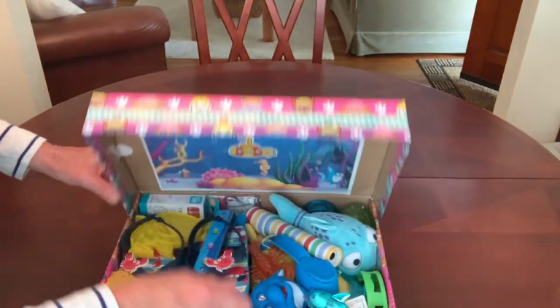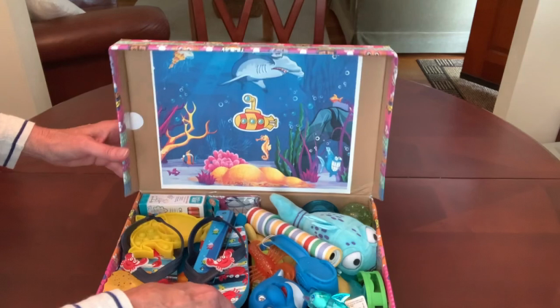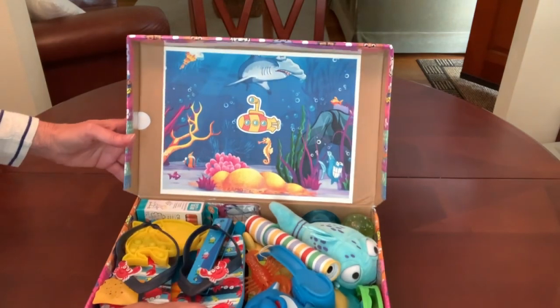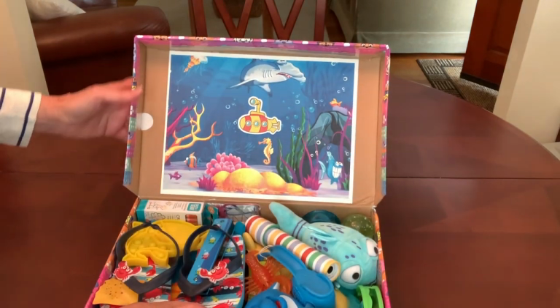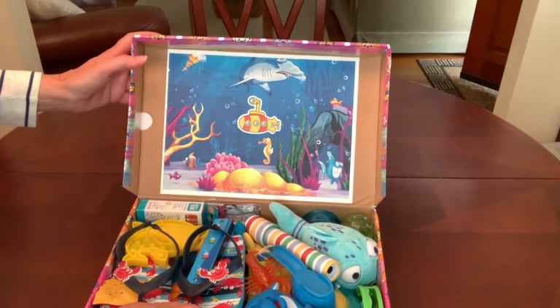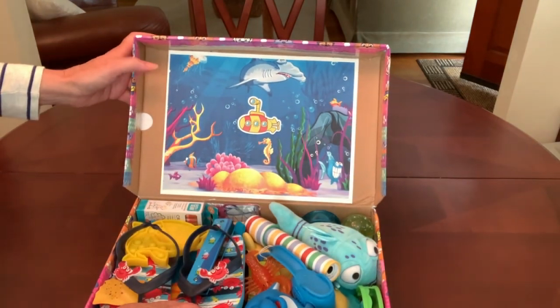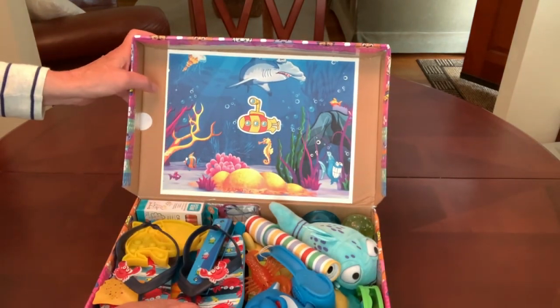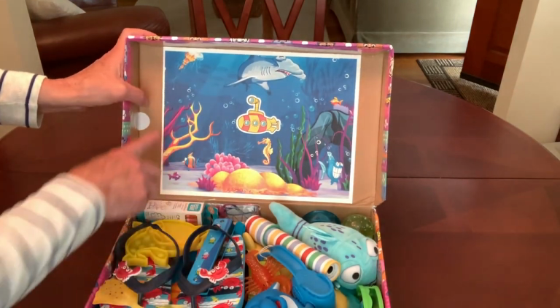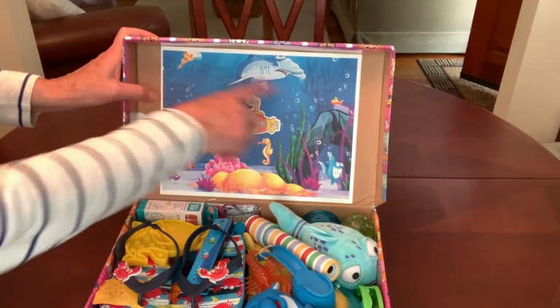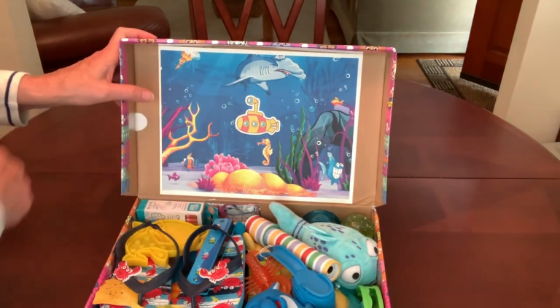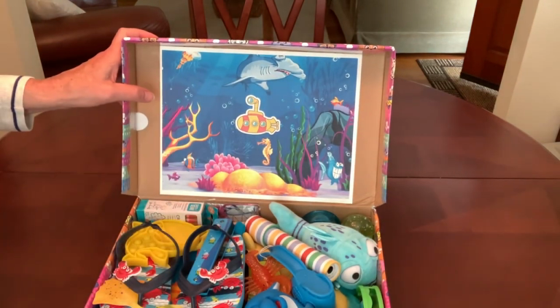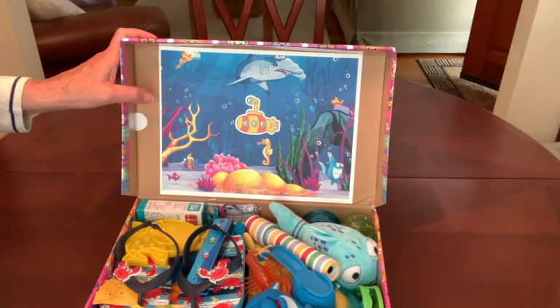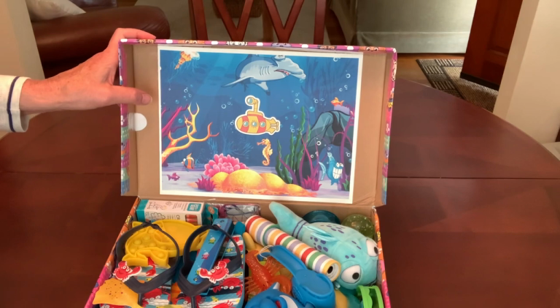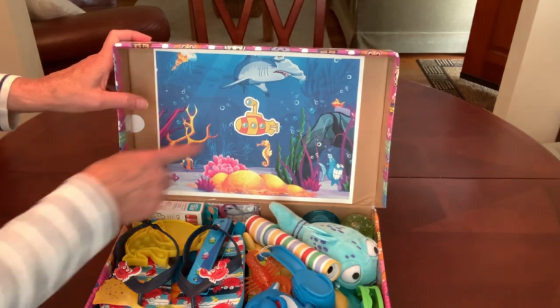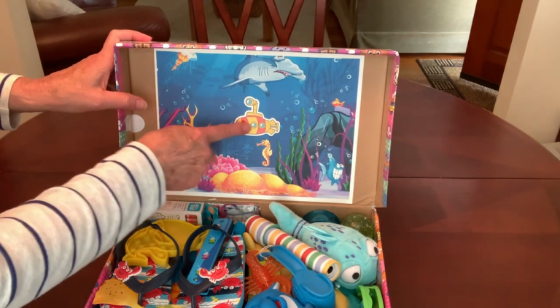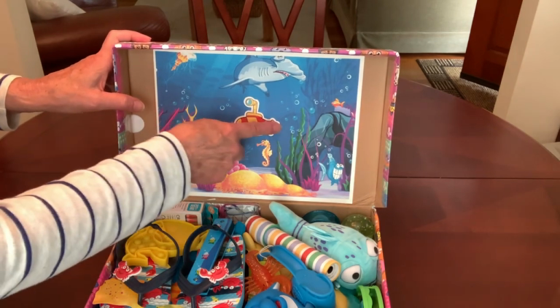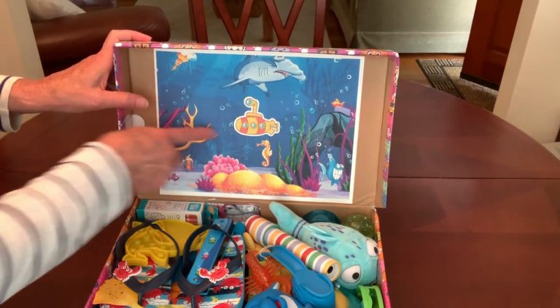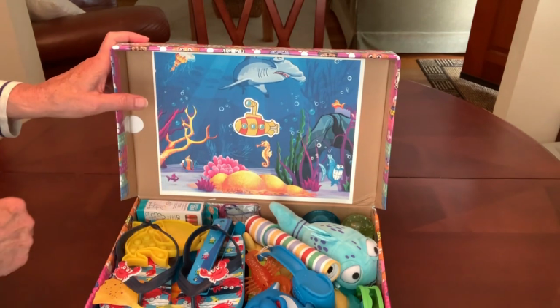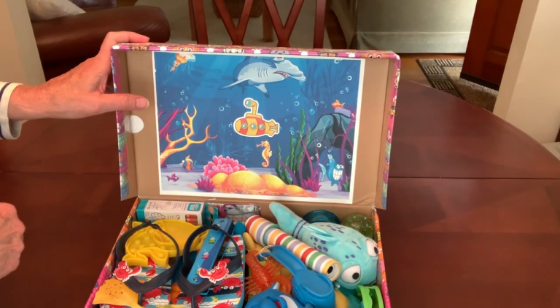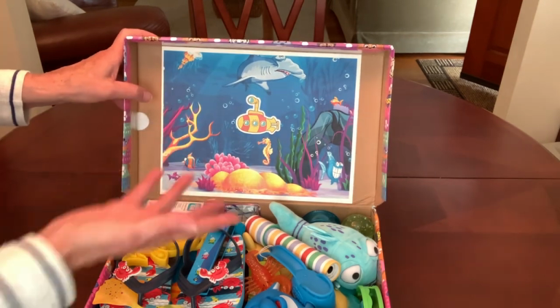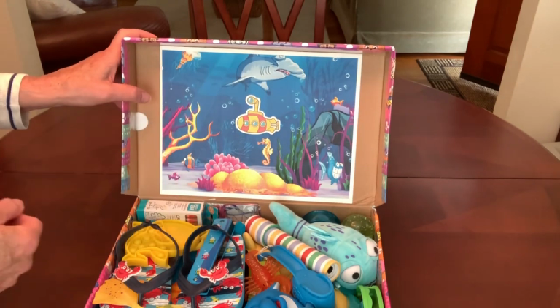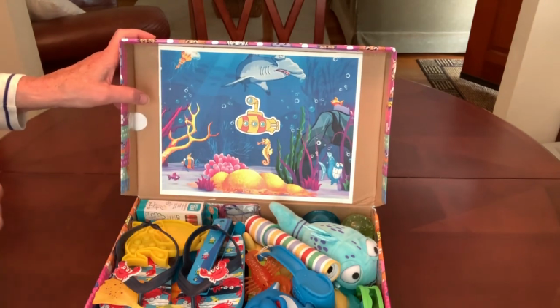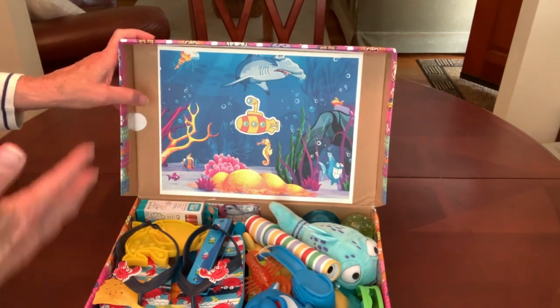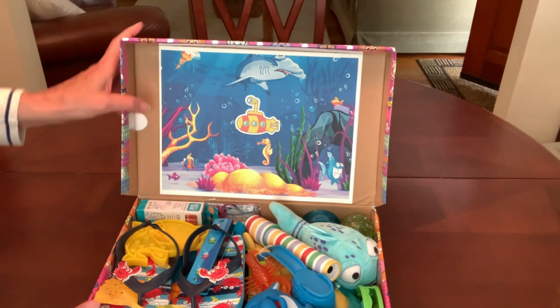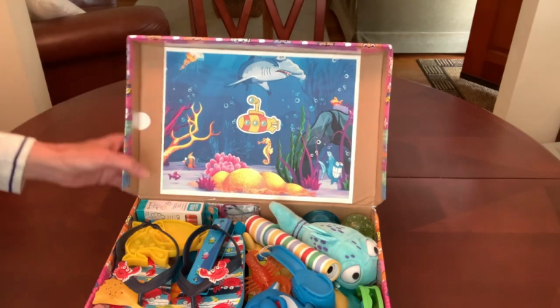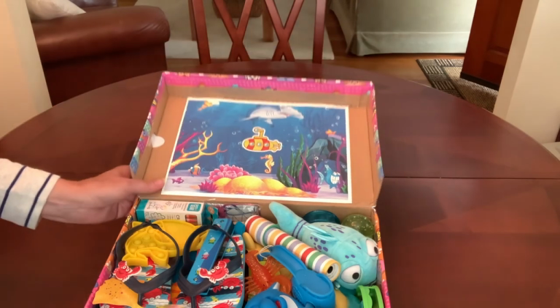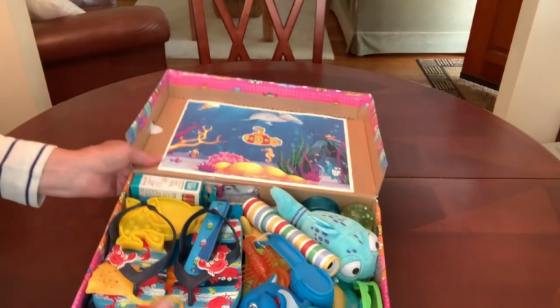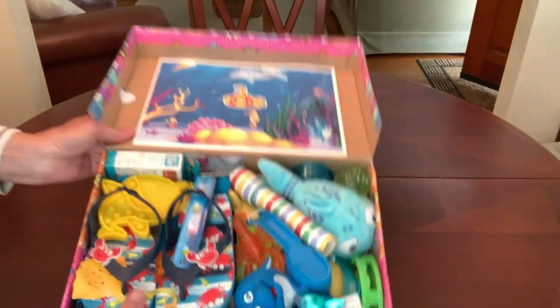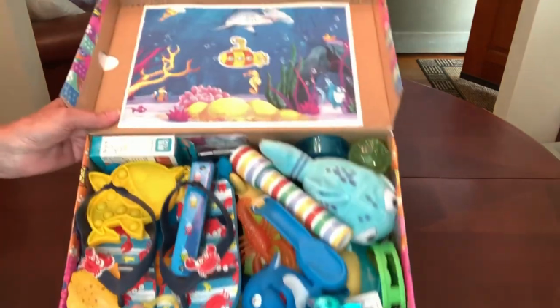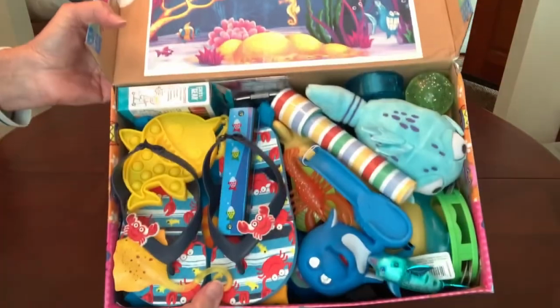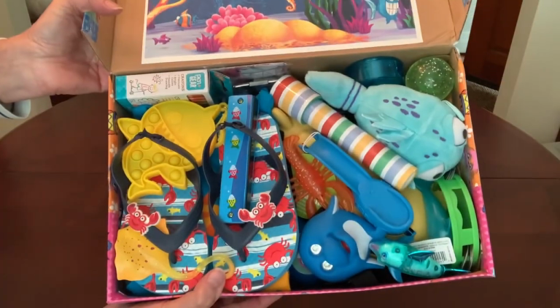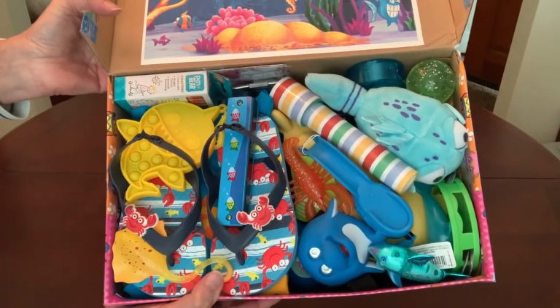I decorated the inside of the lid with some undersea clip art and I added a sticker of a submarine to give it that Jacques Cousteau feel. And when he looks in his box, that's what he'll see.